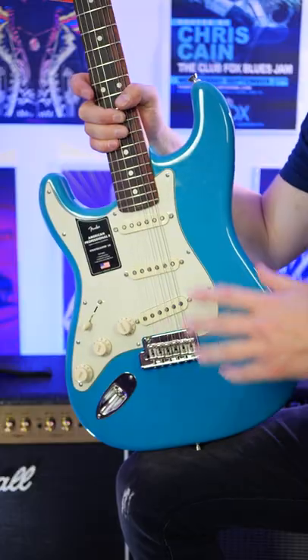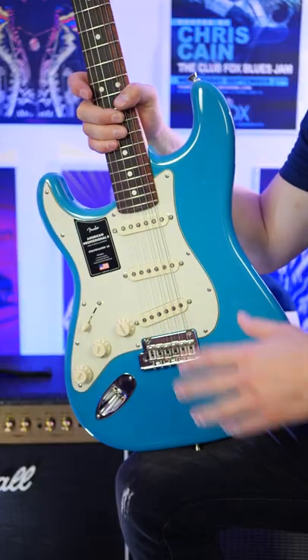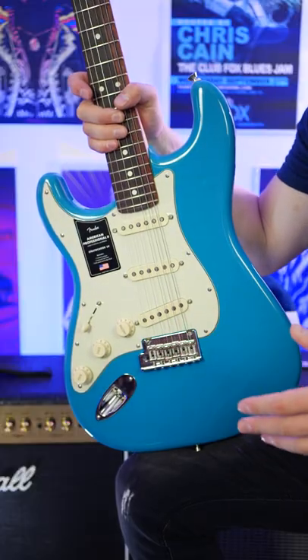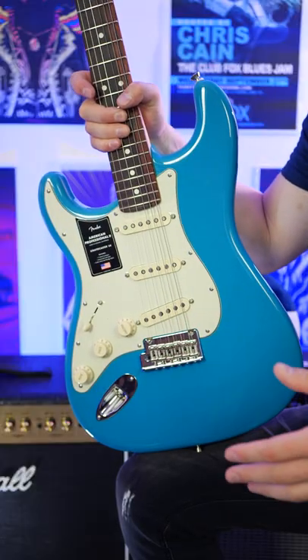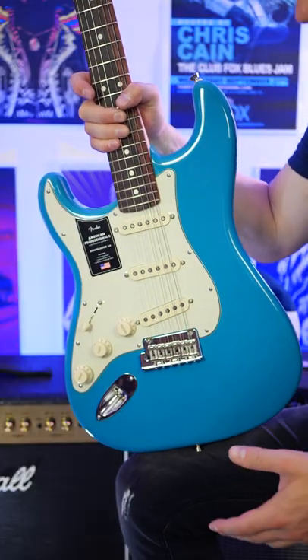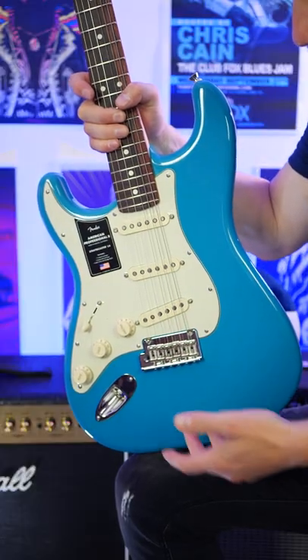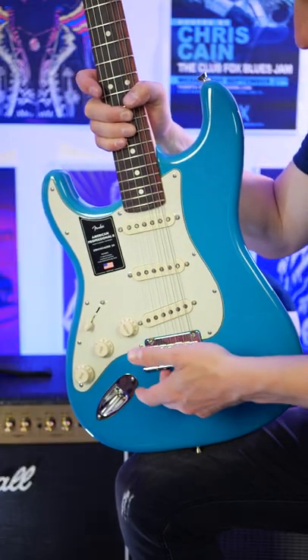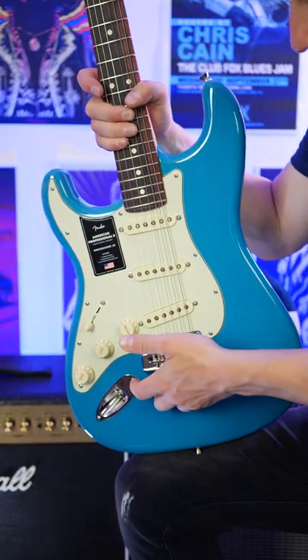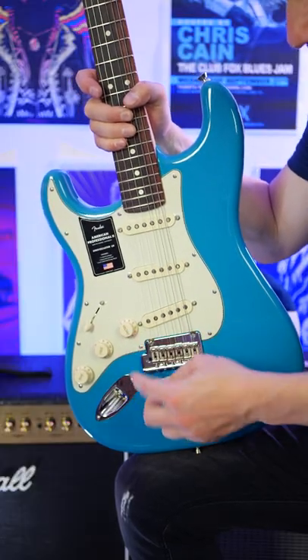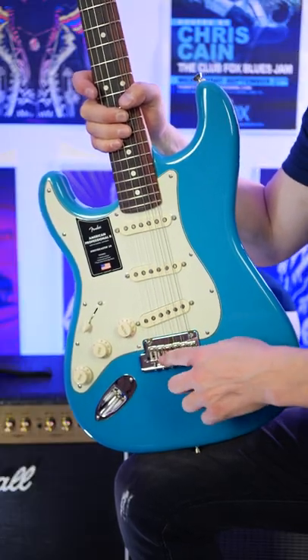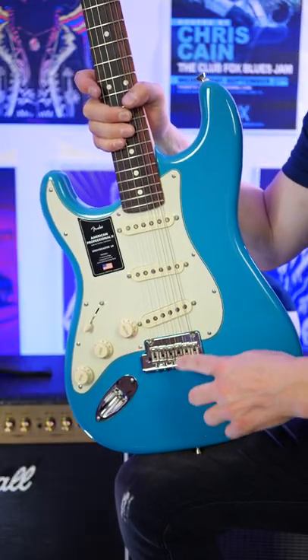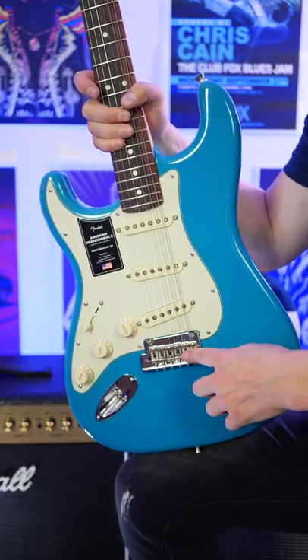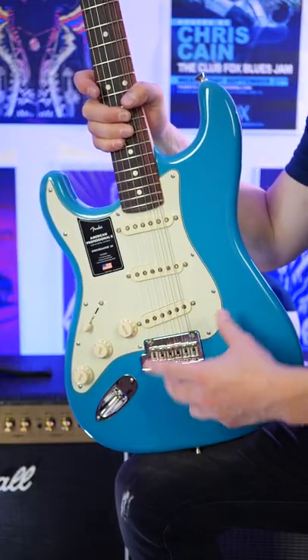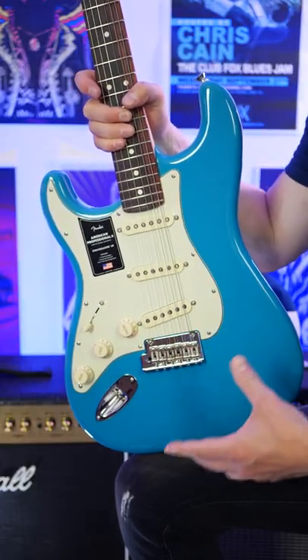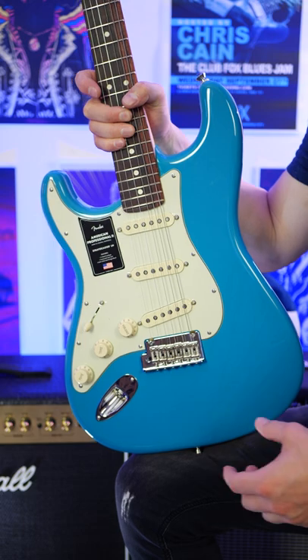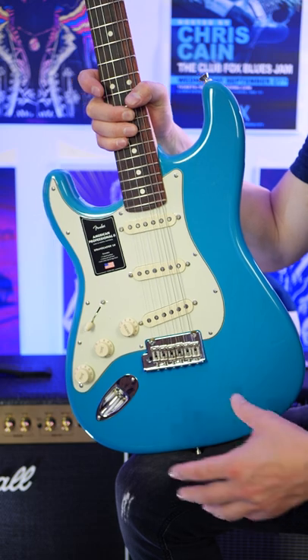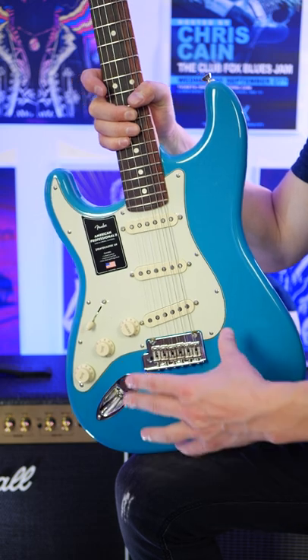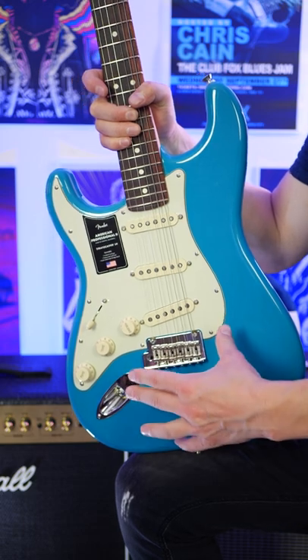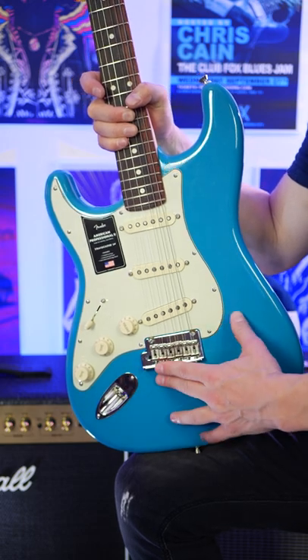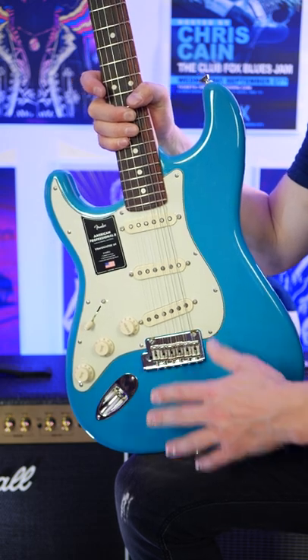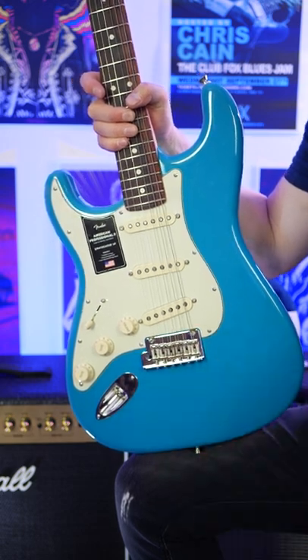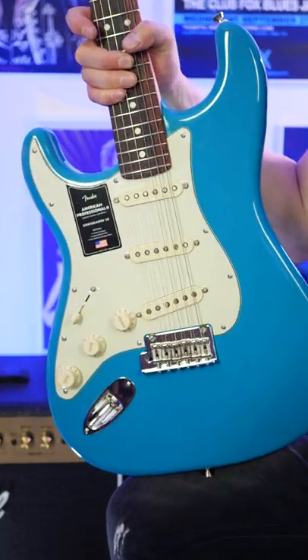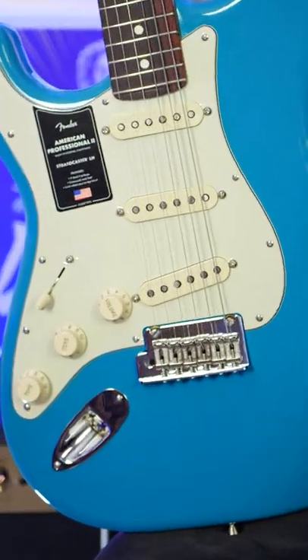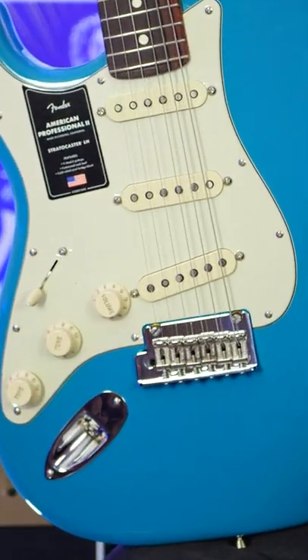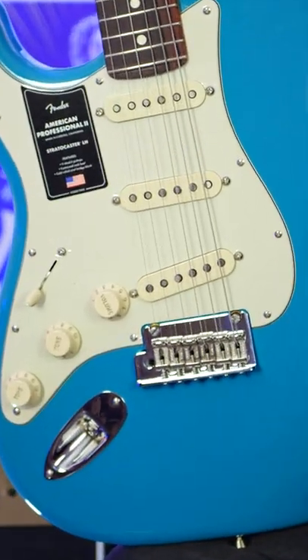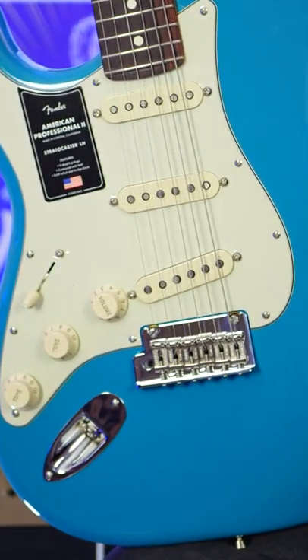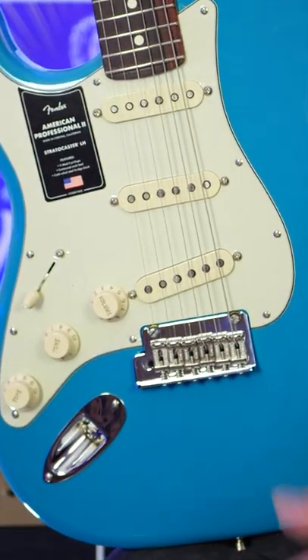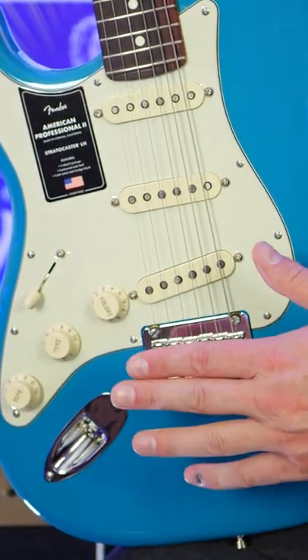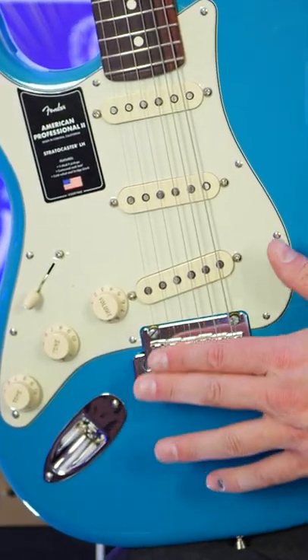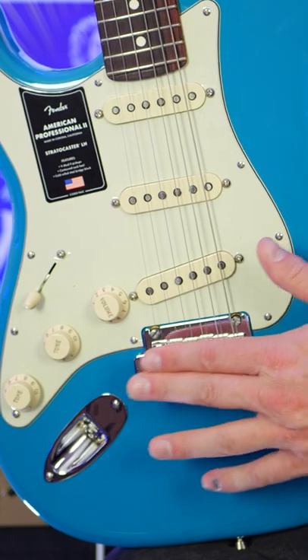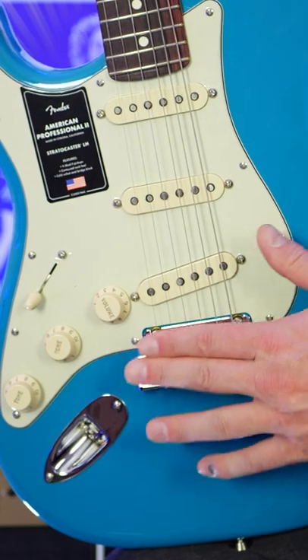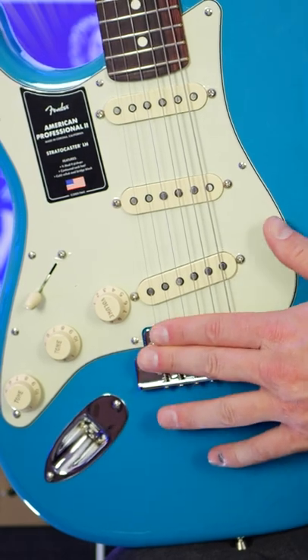This next upgrade is something I probably won't notice unless I use the tremolo arm or actually take the back off, but we get an upgraded two-point synchronized tremolo, and it has a cold-rolled steel block.